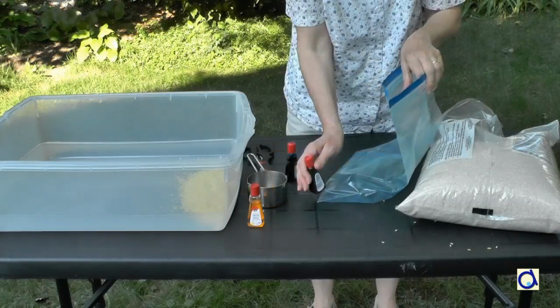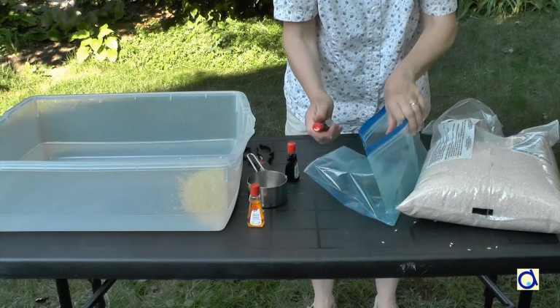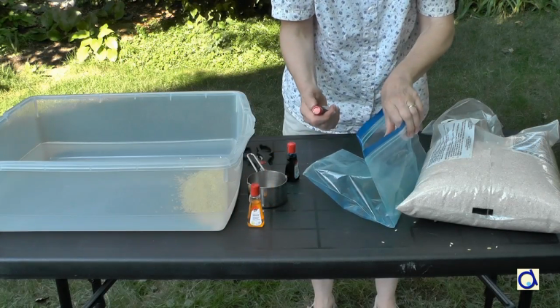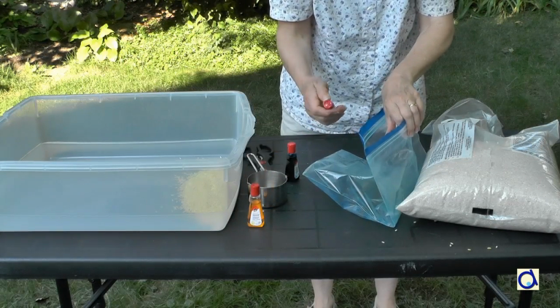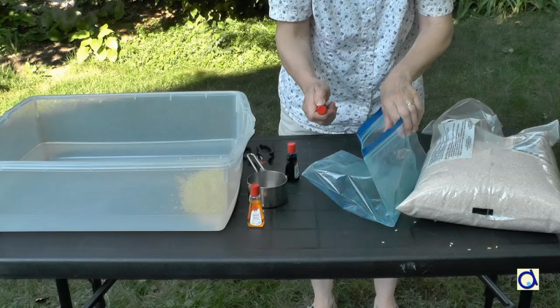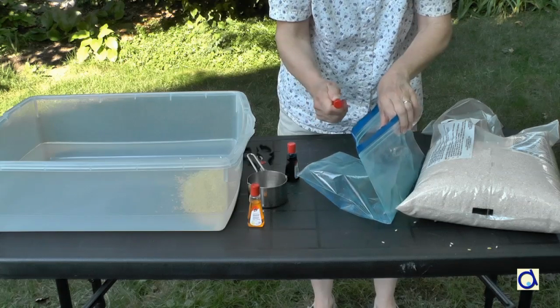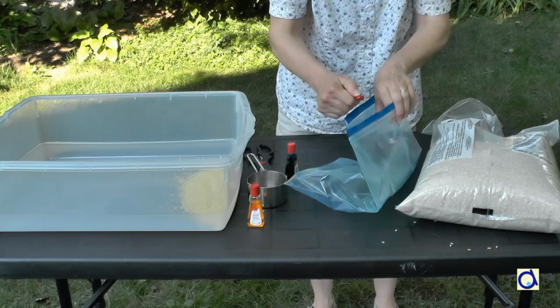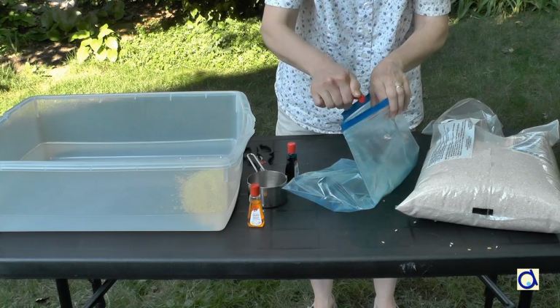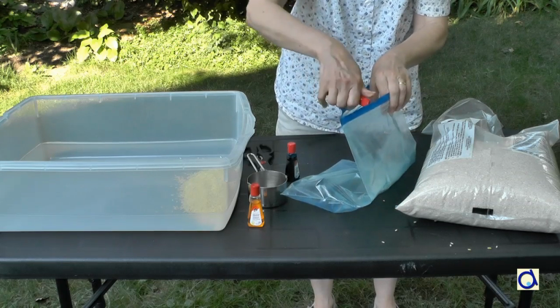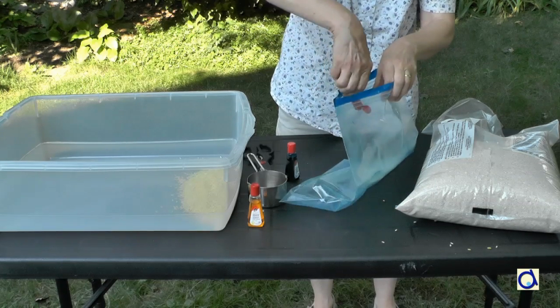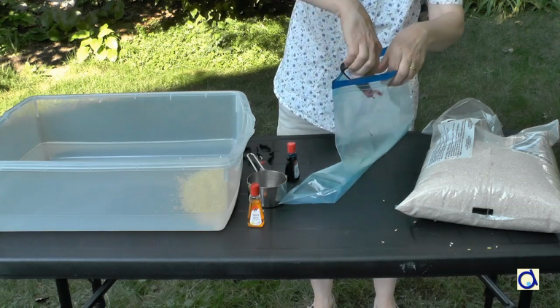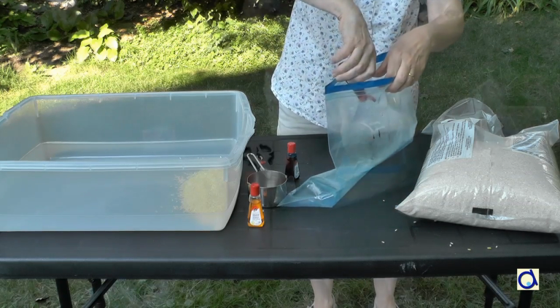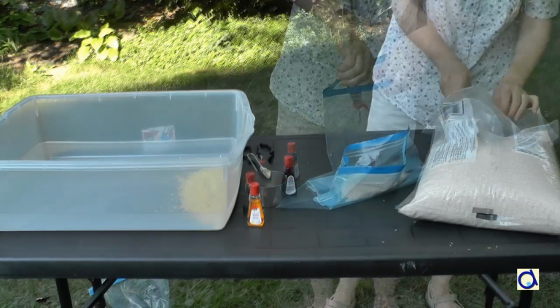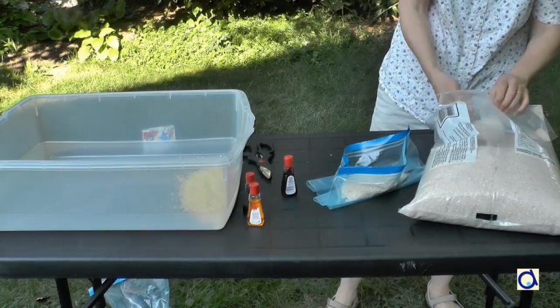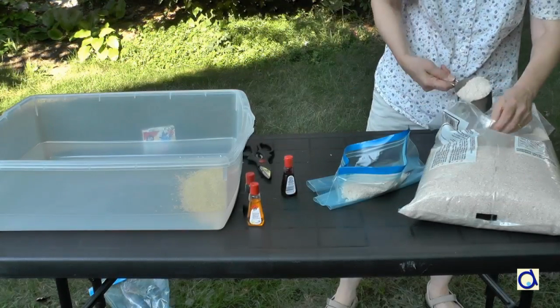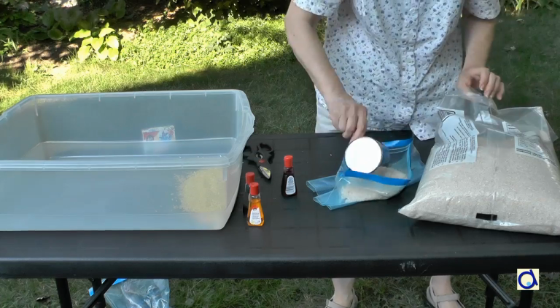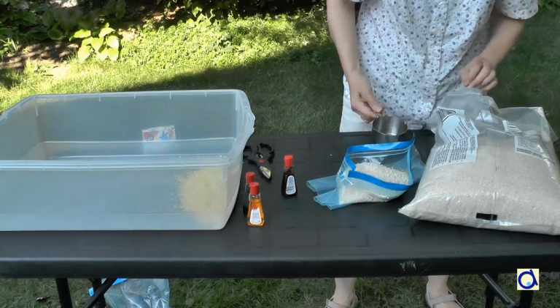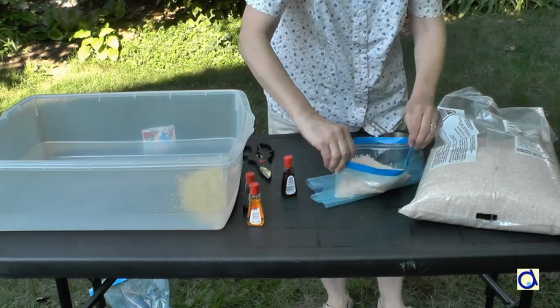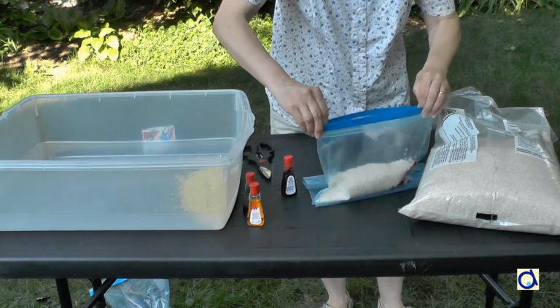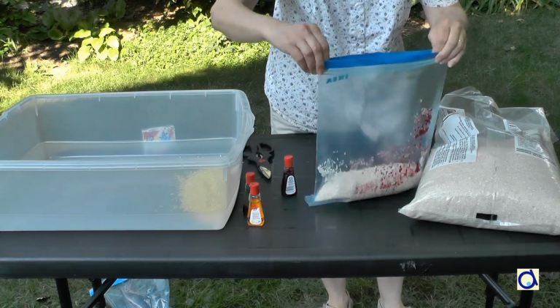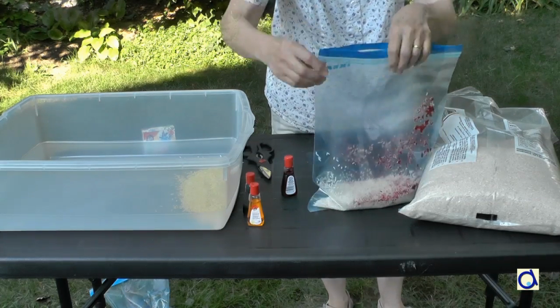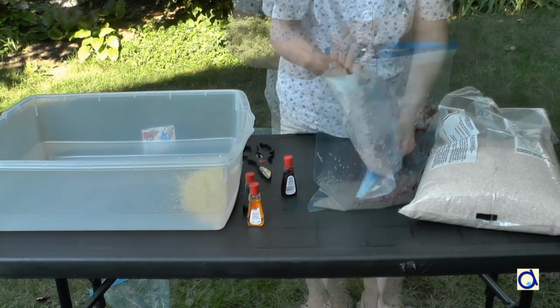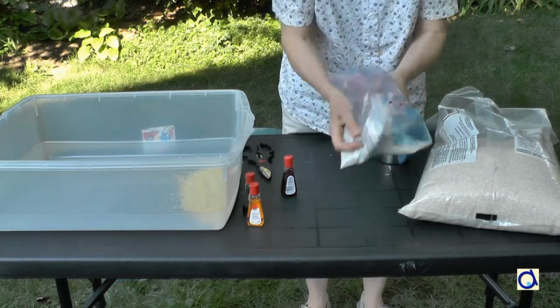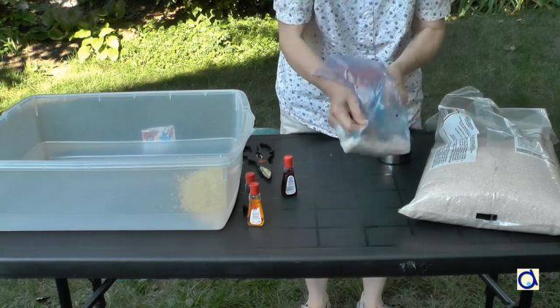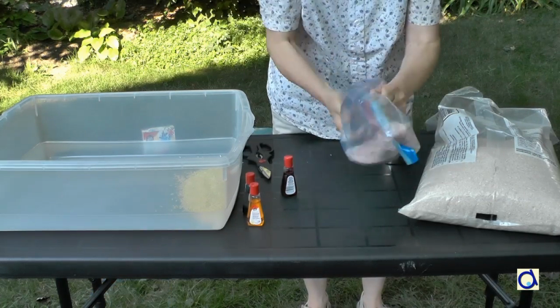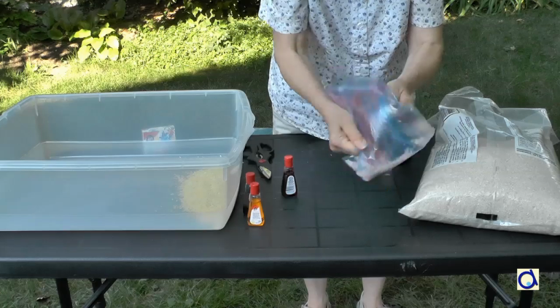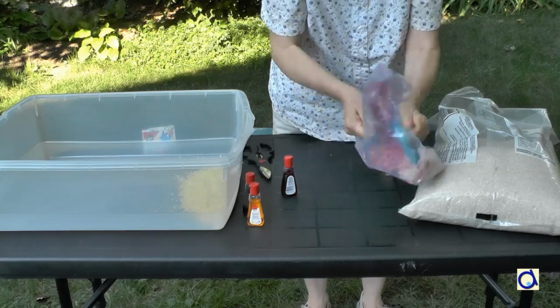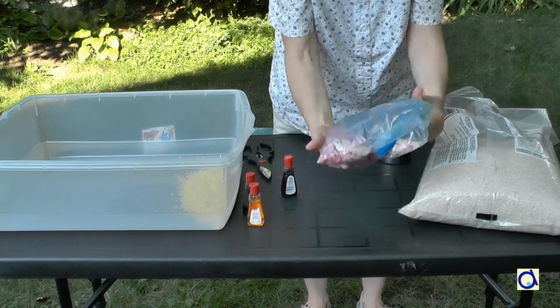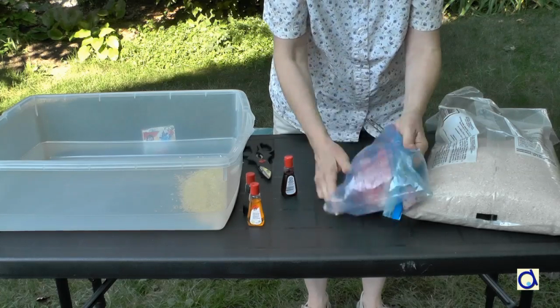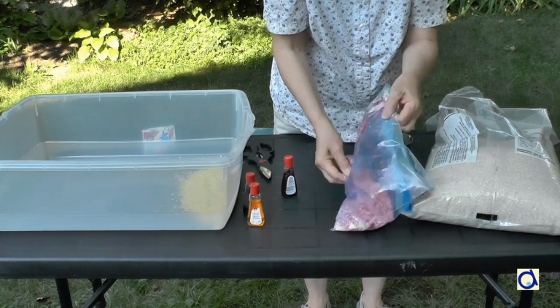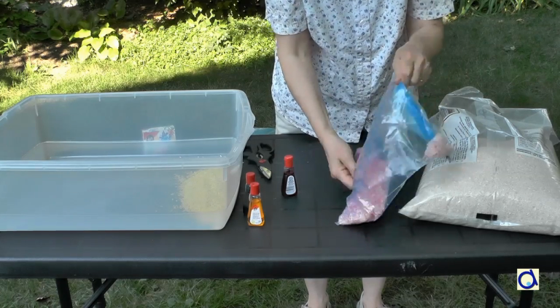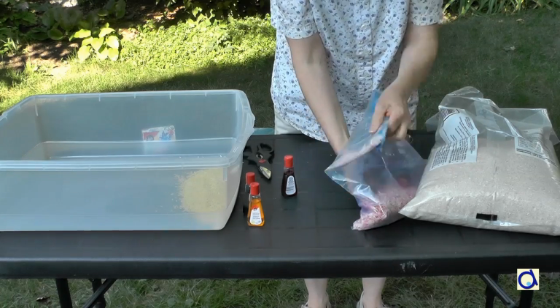To colour the rice, it's very simple. Take a plastic bag, put food colouring in it and then add the rice. Mix well and the coloured rice is ready to be poured into the sensory tub.